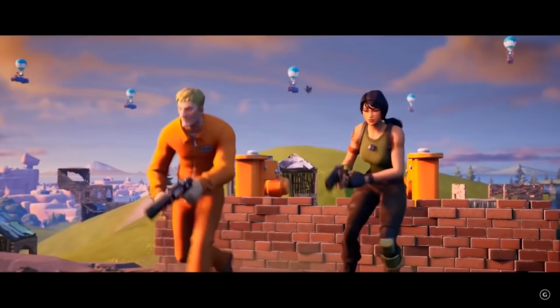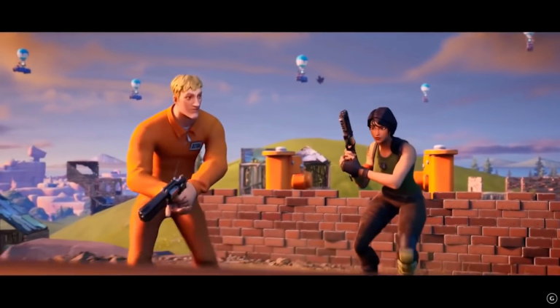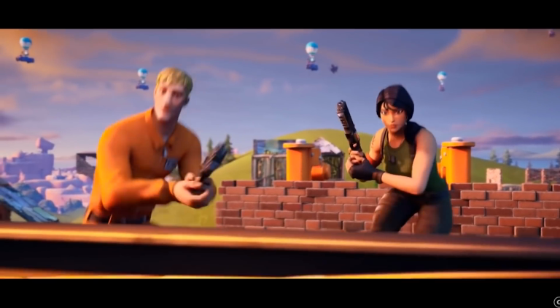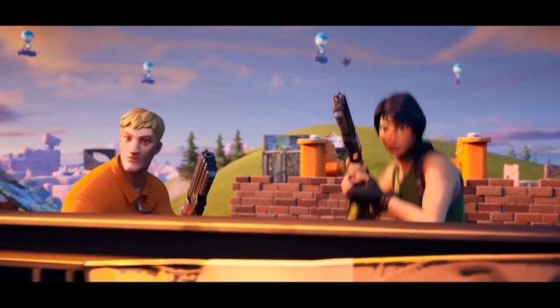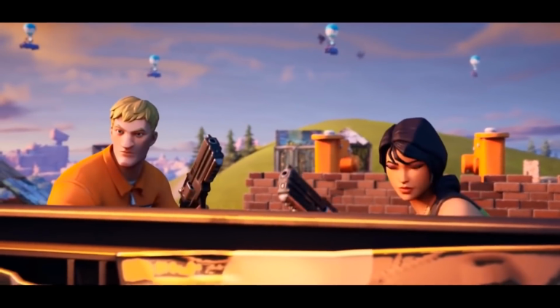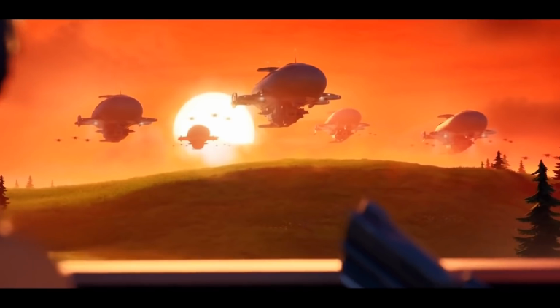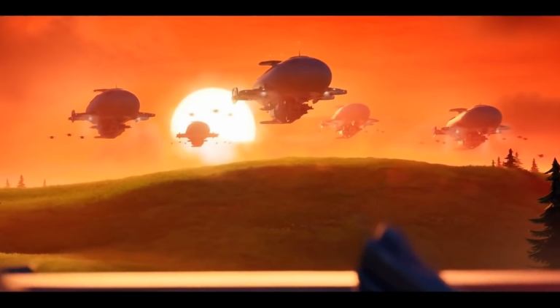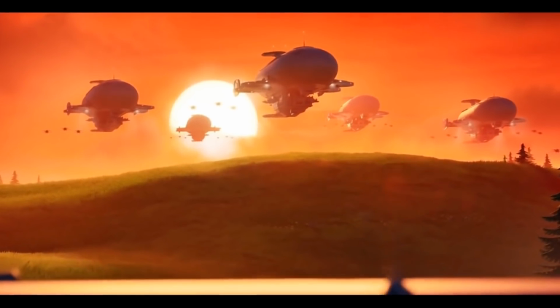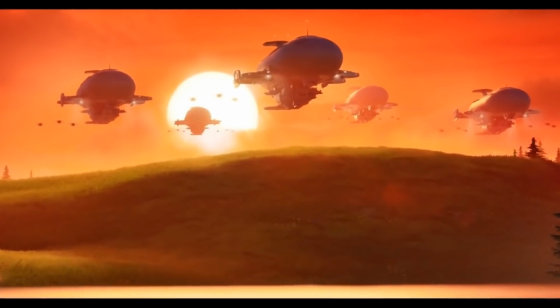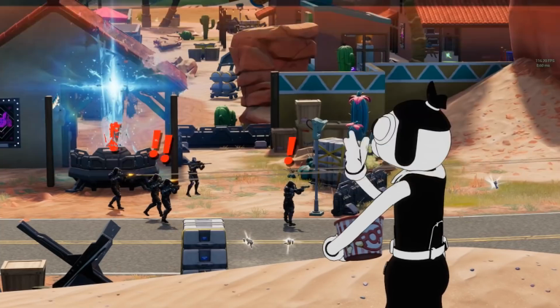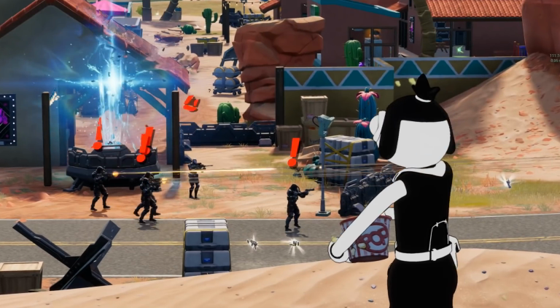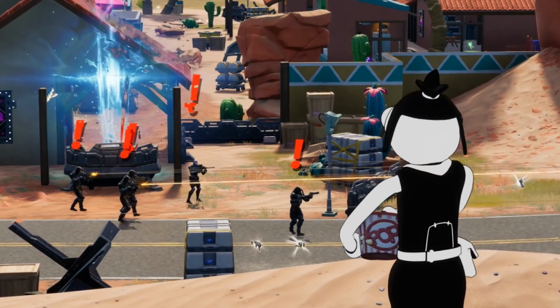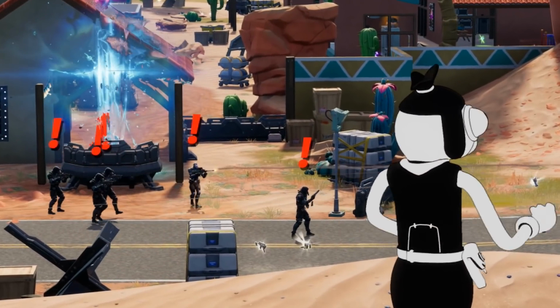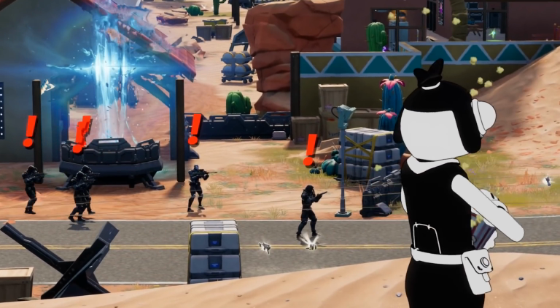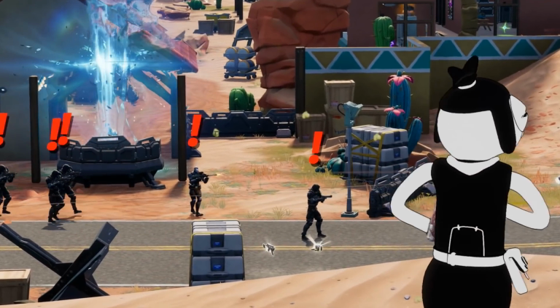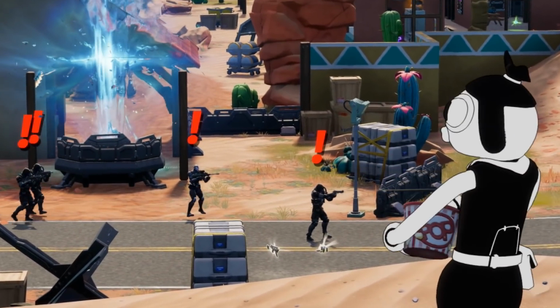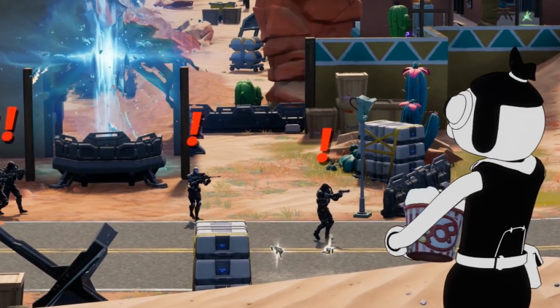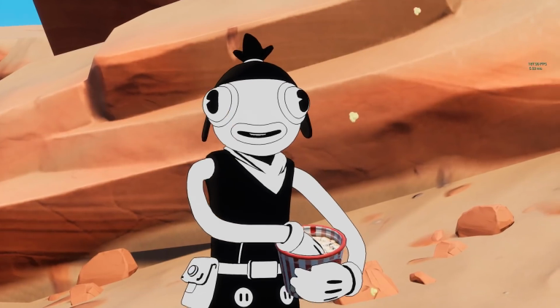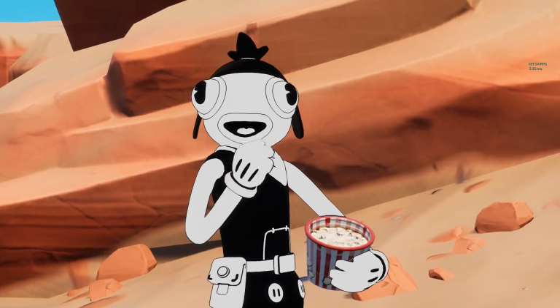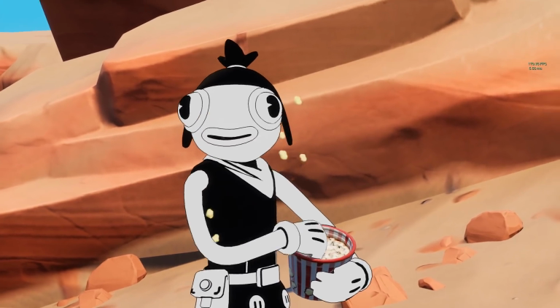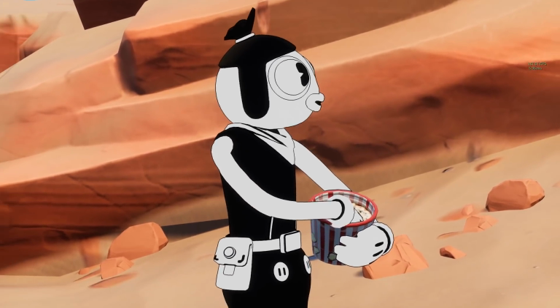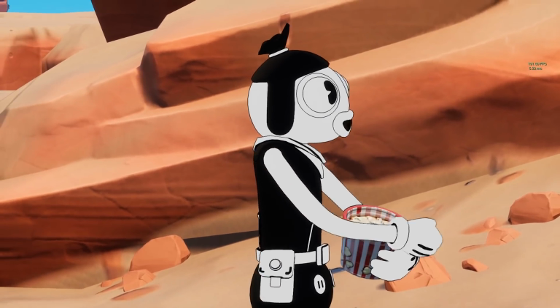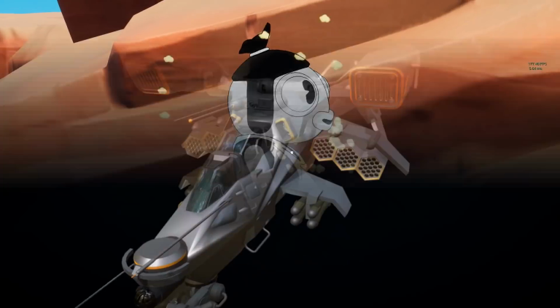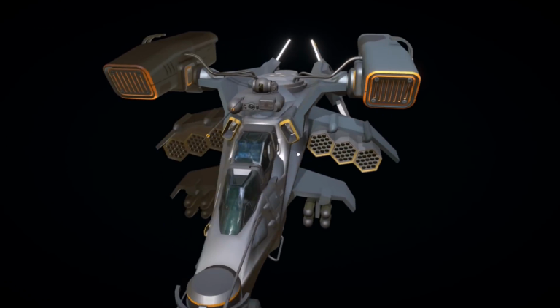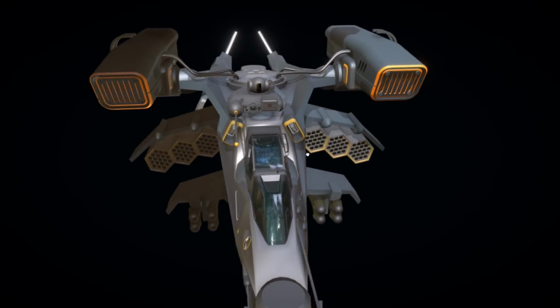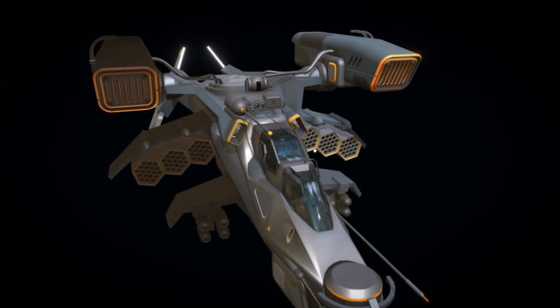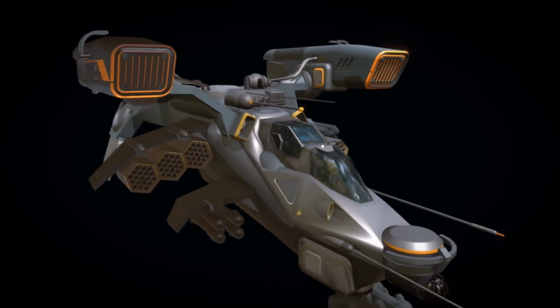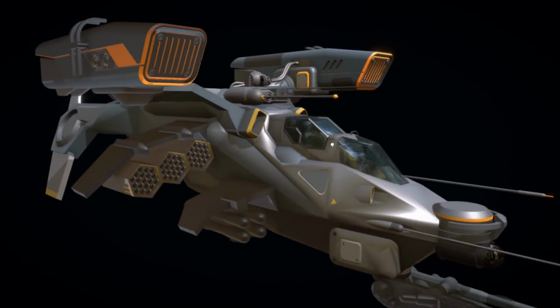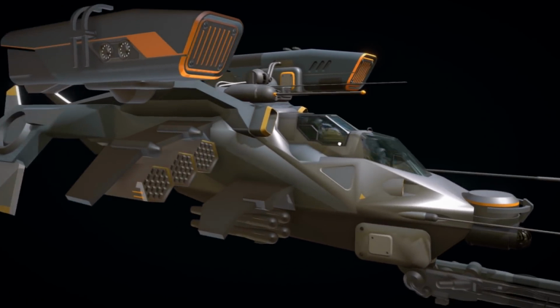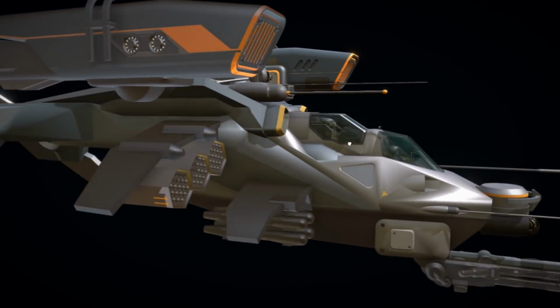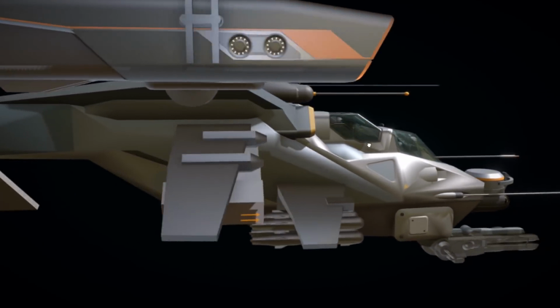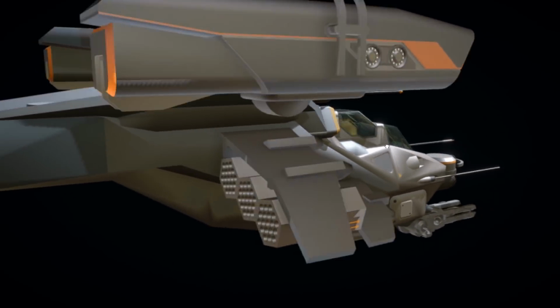The battle against the IO inside of Fortnite is continuing on, and the Seven have been continuing to push them back. However, they could definitely use a bit of help, and that's where the new armored helicopter comes into play.